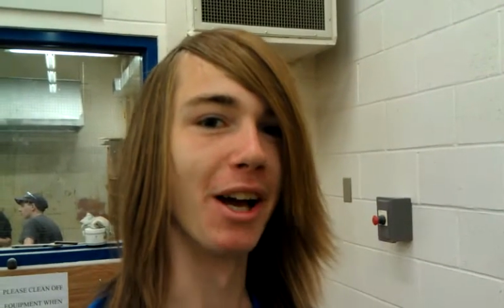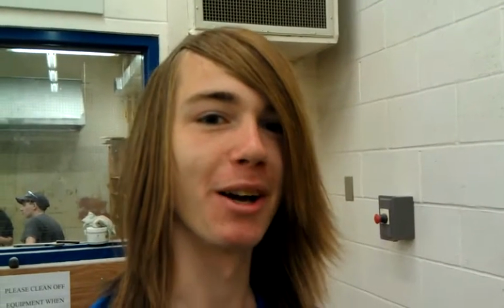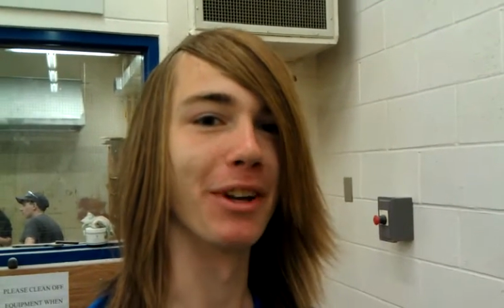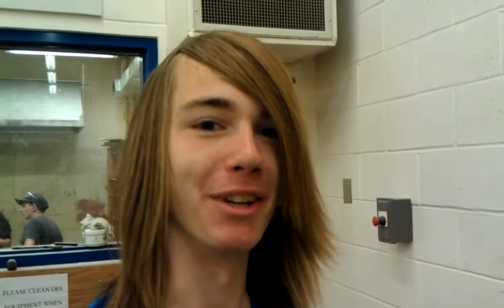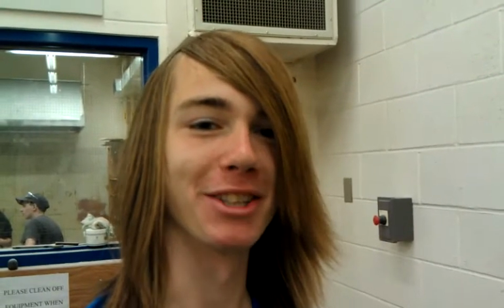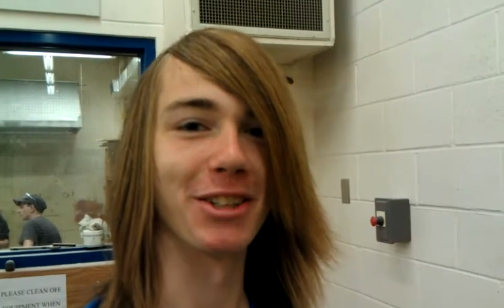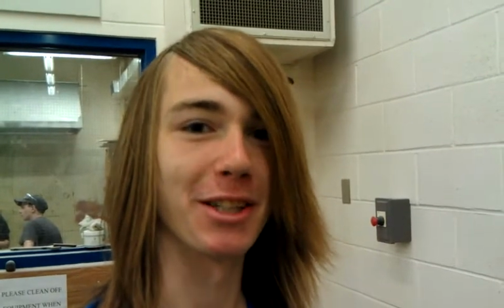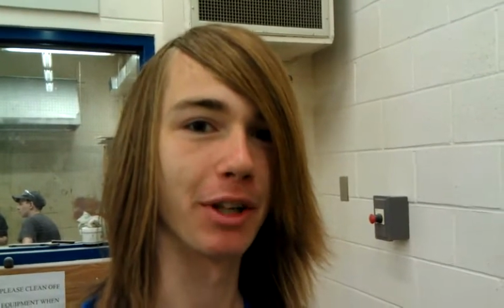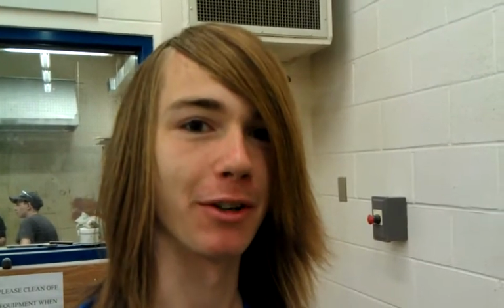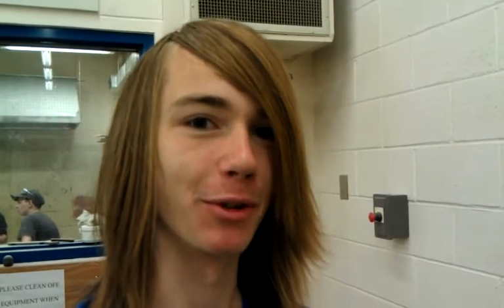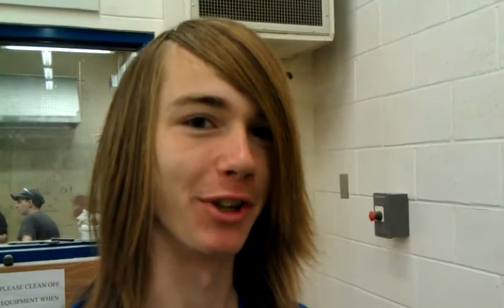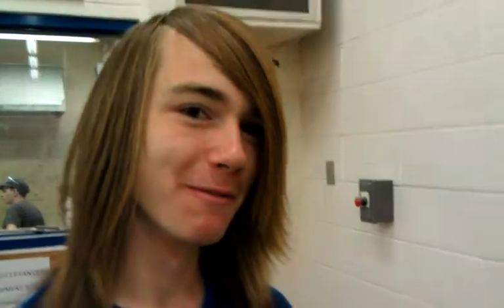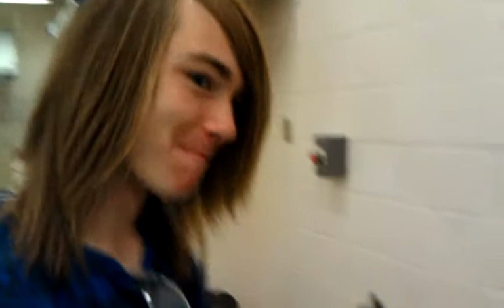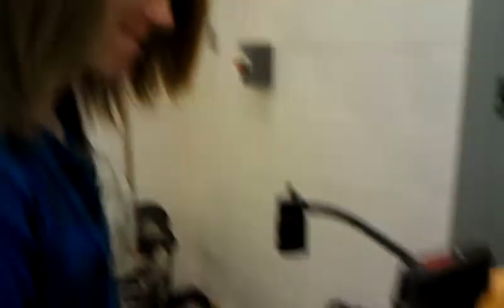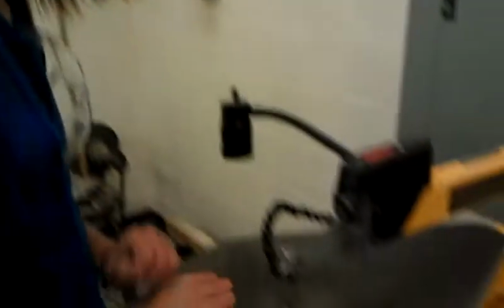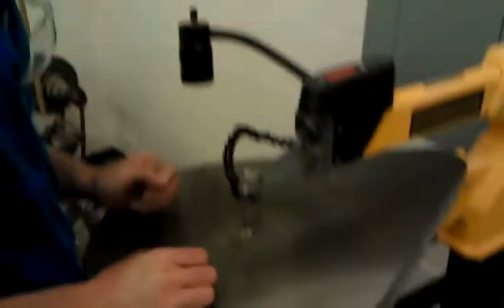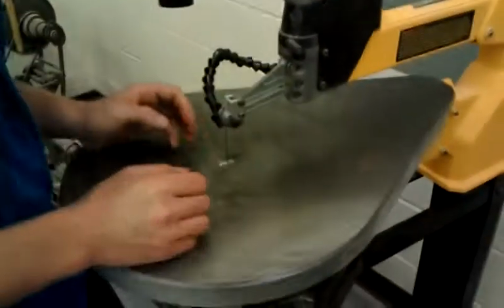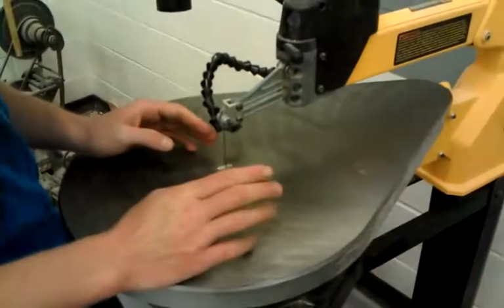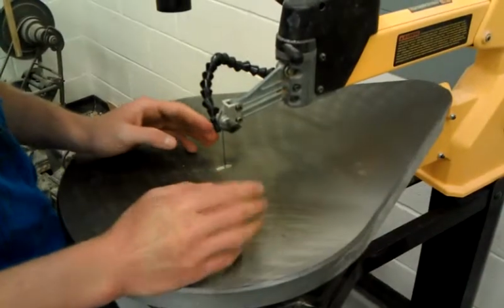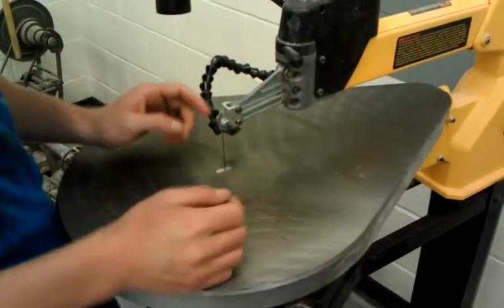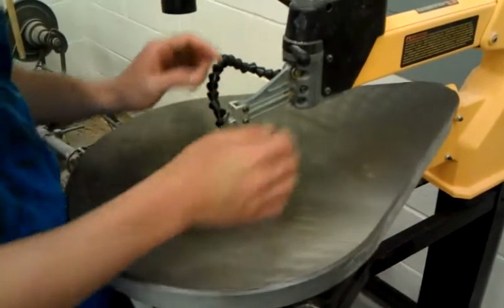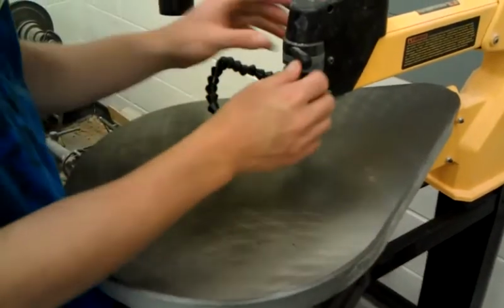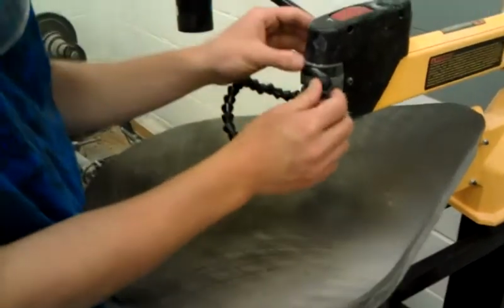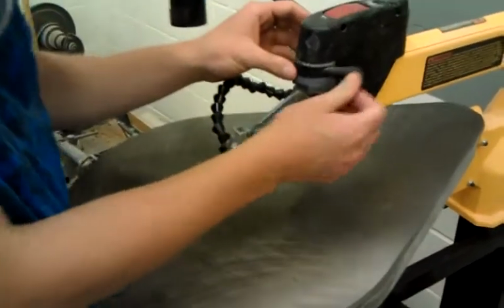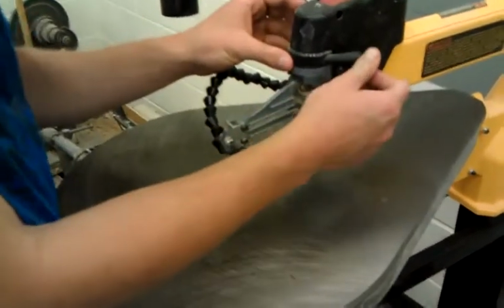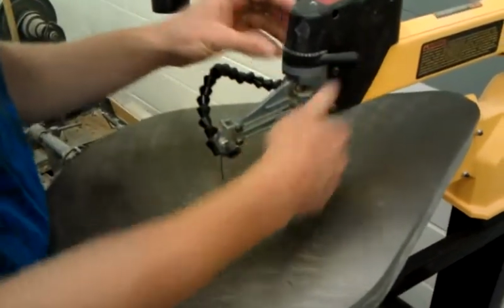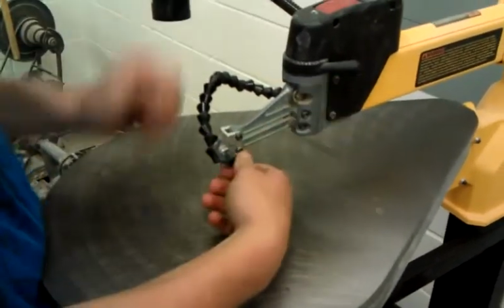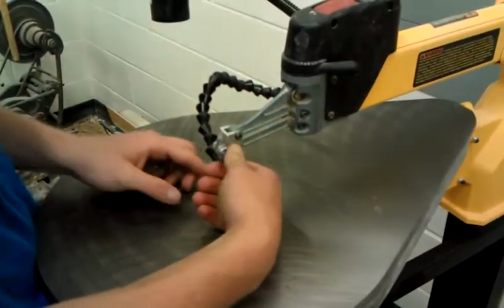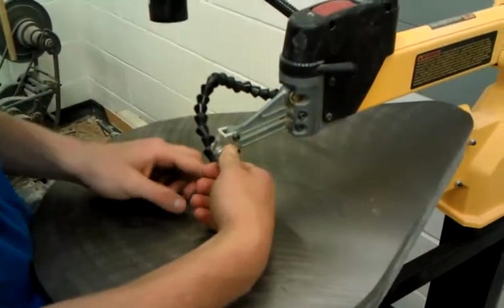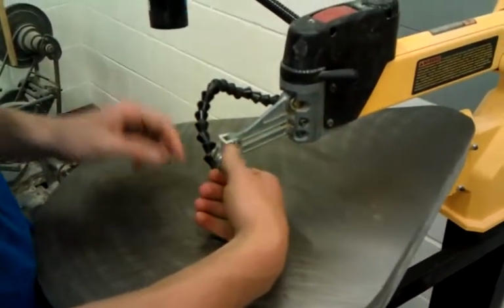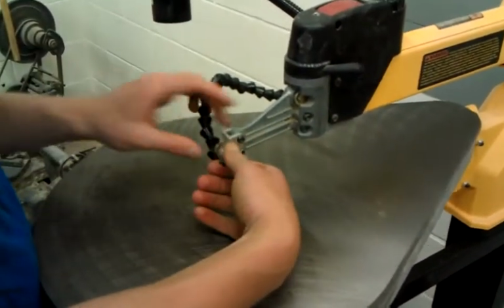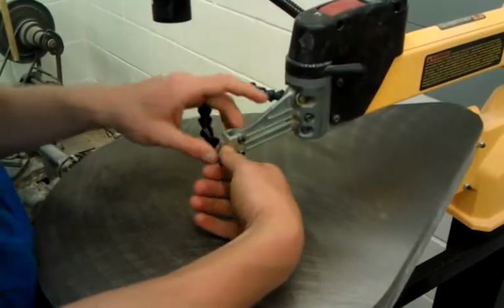Hi, I'm Rick. This is how you change the blade on the scroll saw. First, you release the tension so the blade doesn't fly at you.